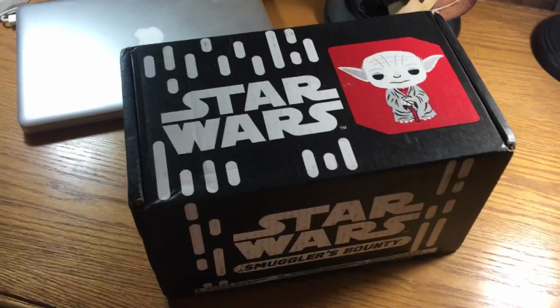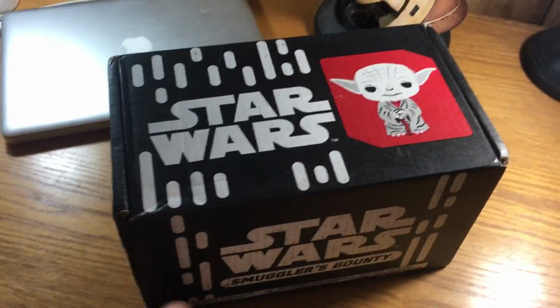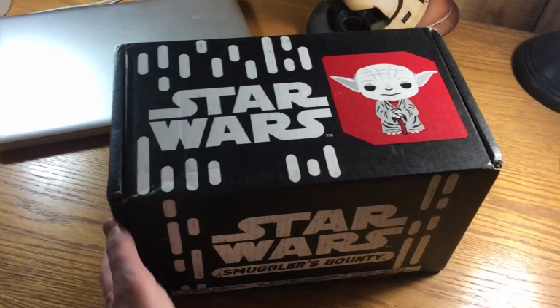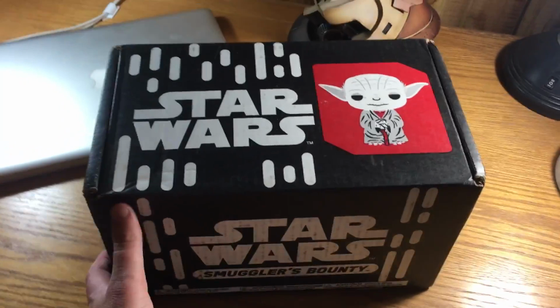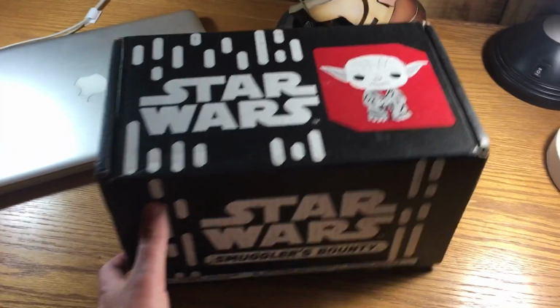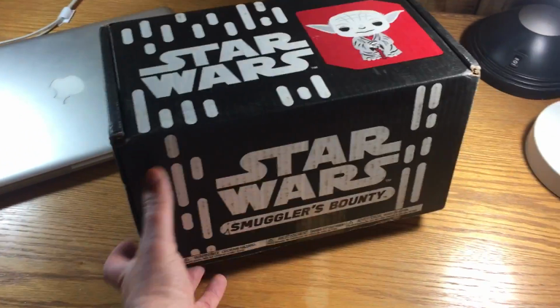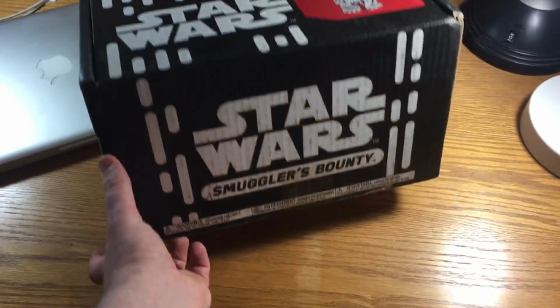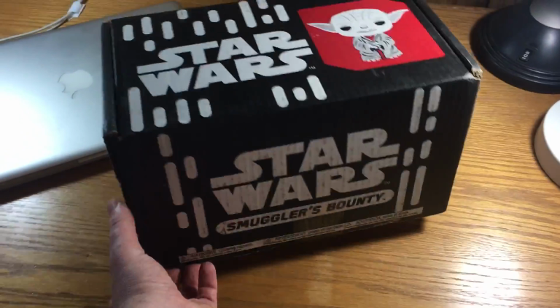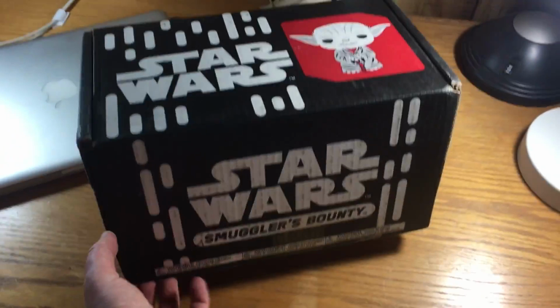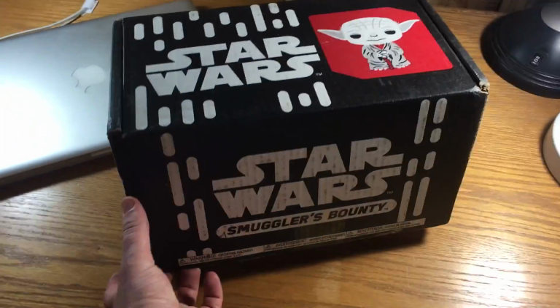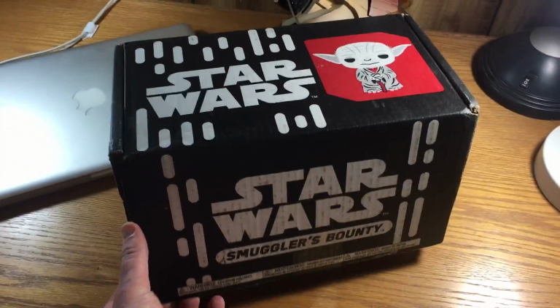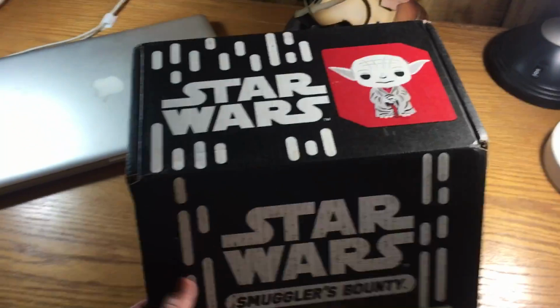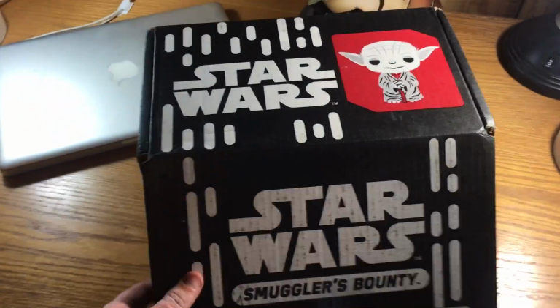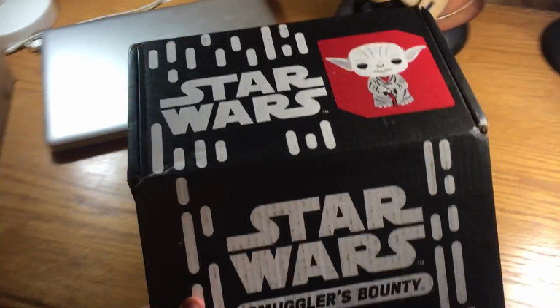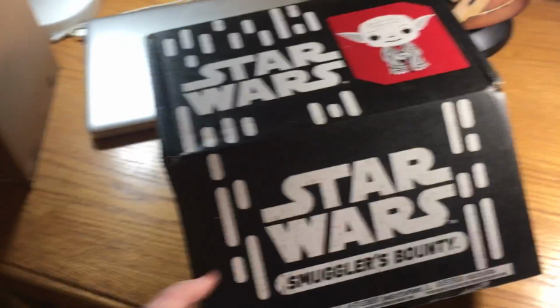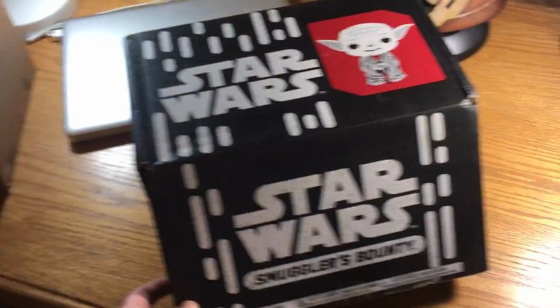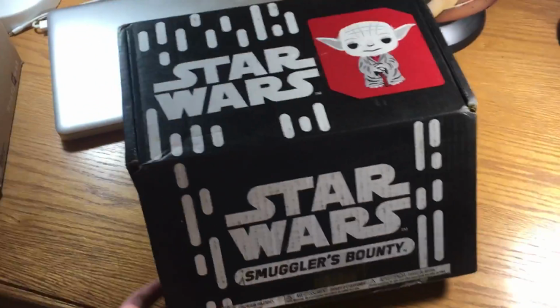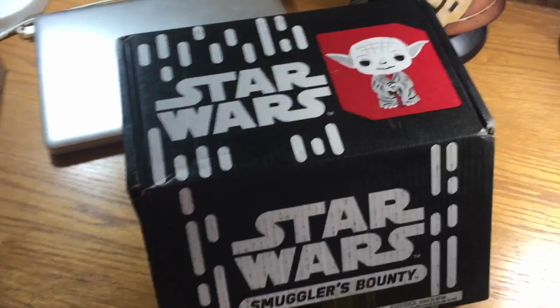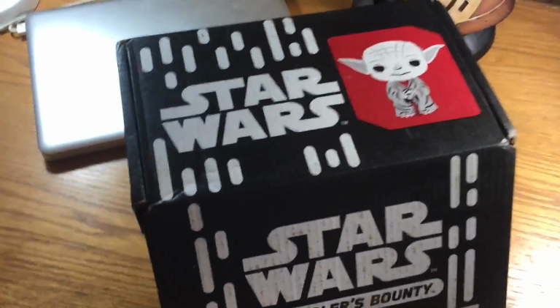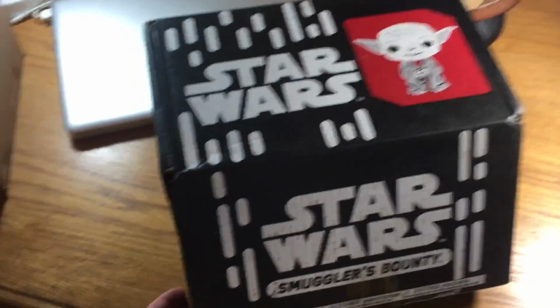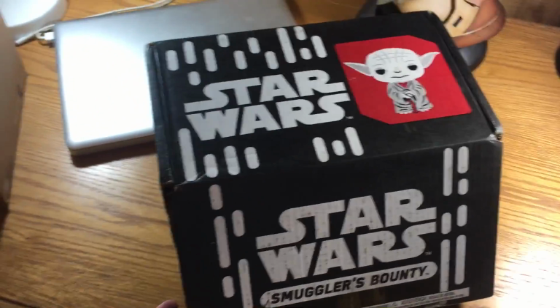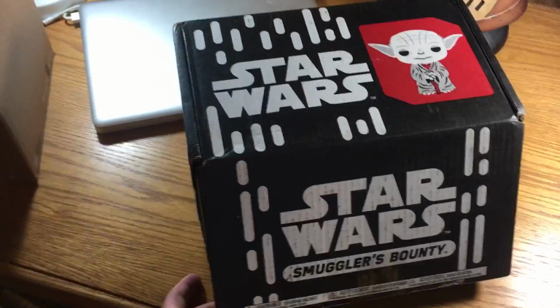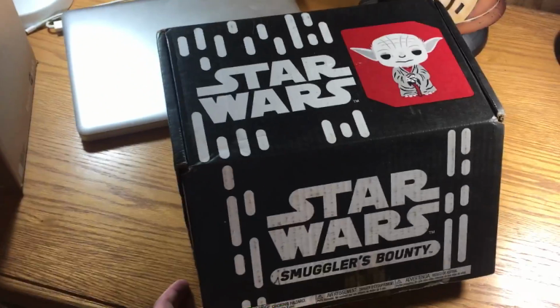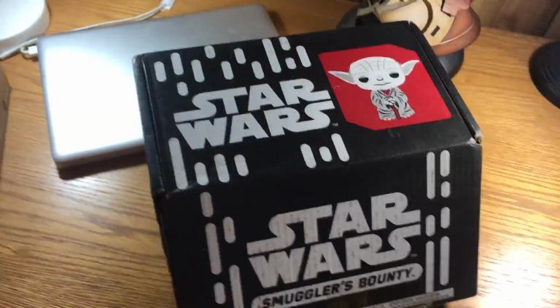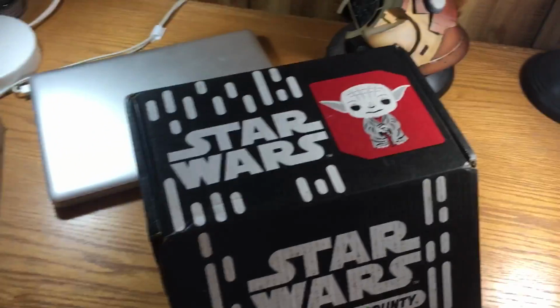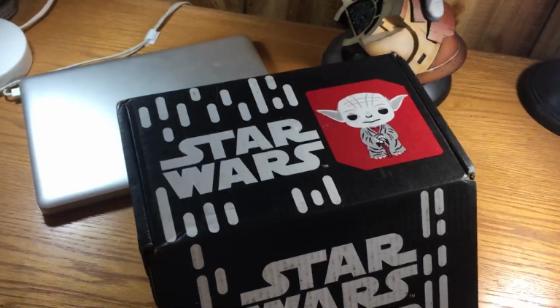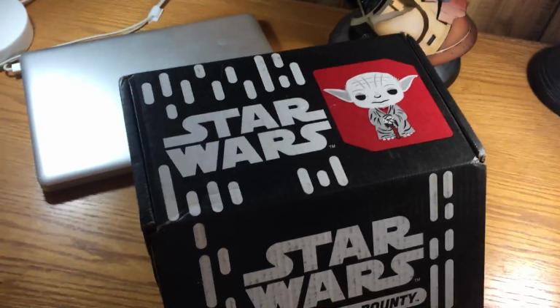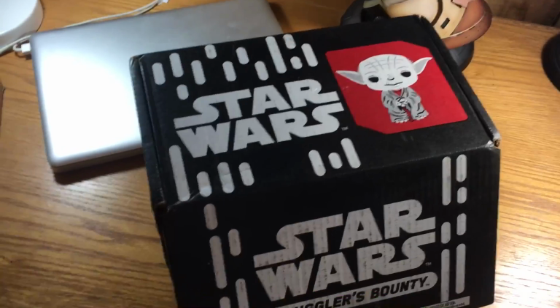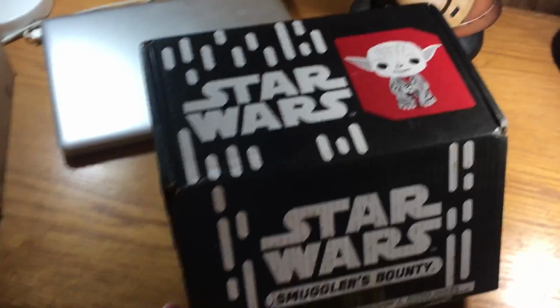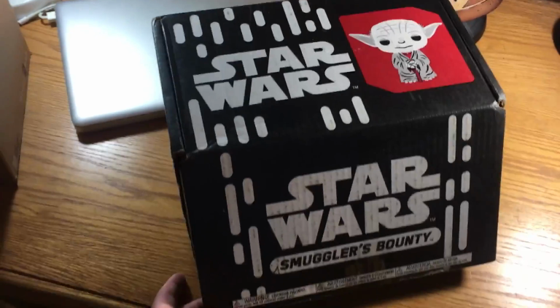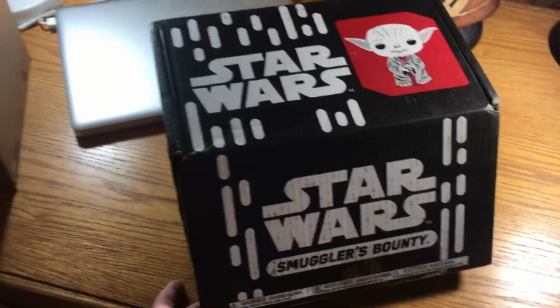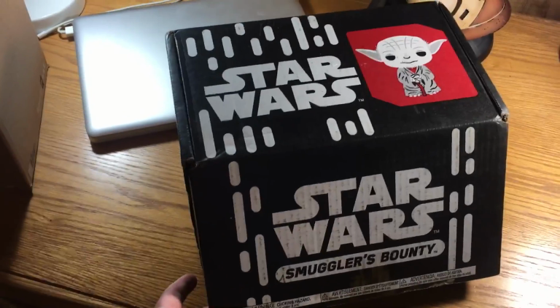I already pre-sliced the bottom so it's easier to open and I don't have to fumble around with that live on camera. Starting off the packaging — Yoda, my favorite character. Love the box already.